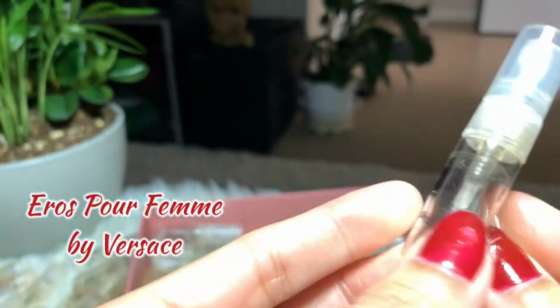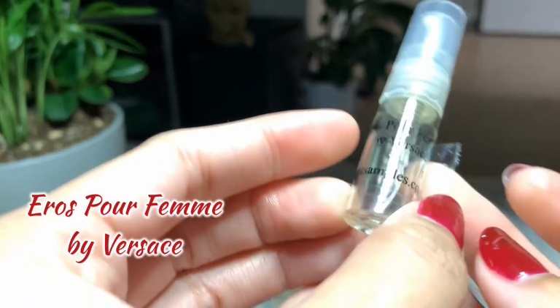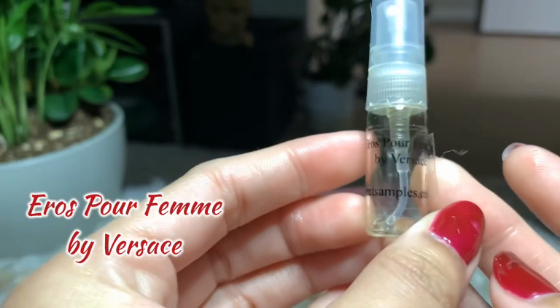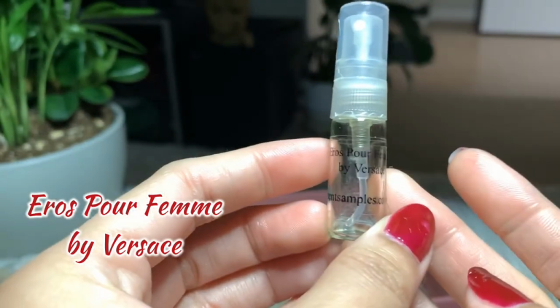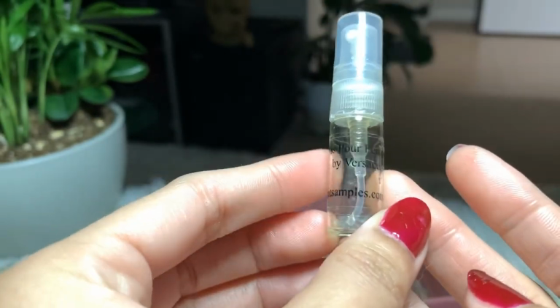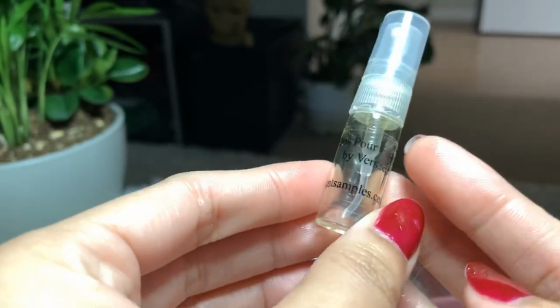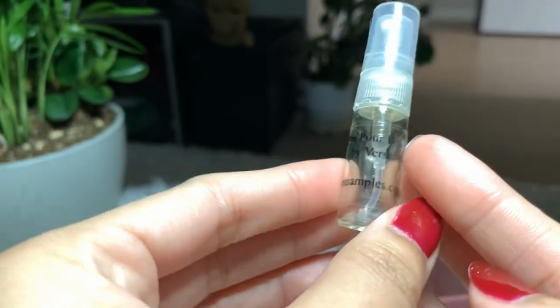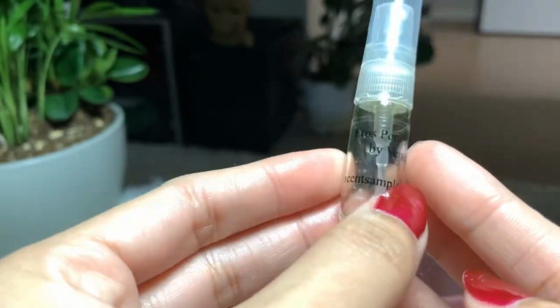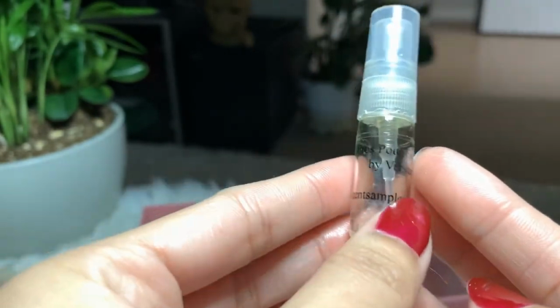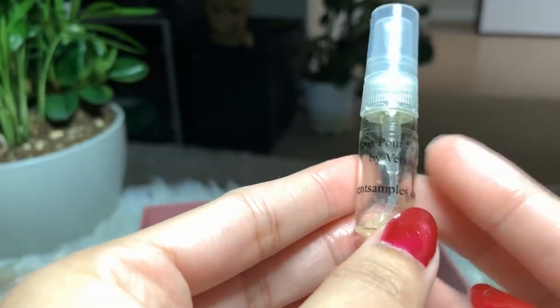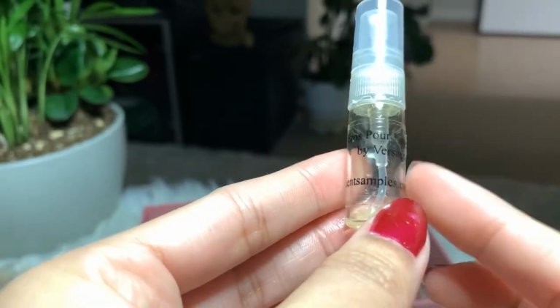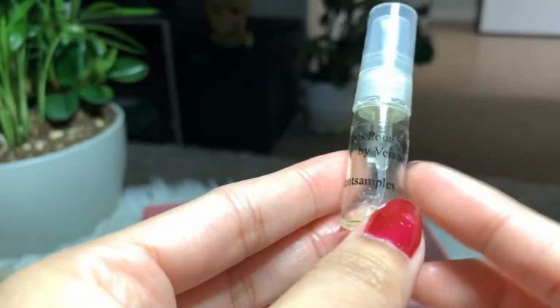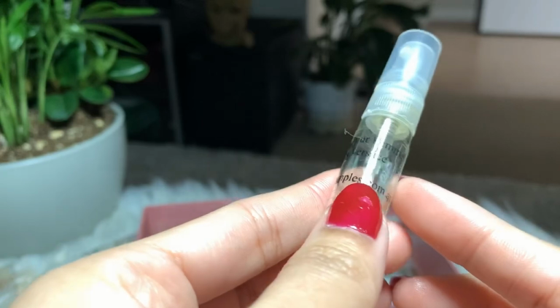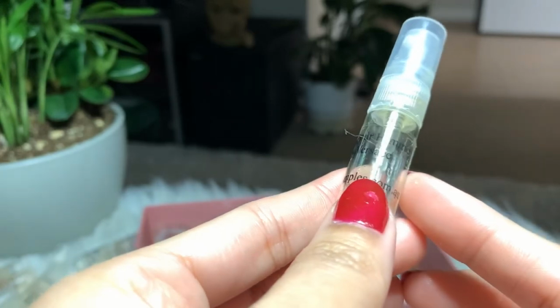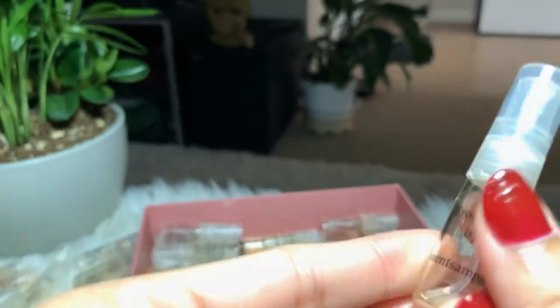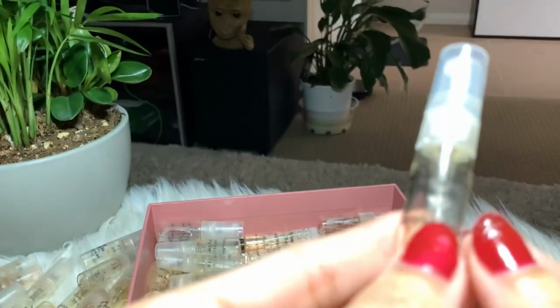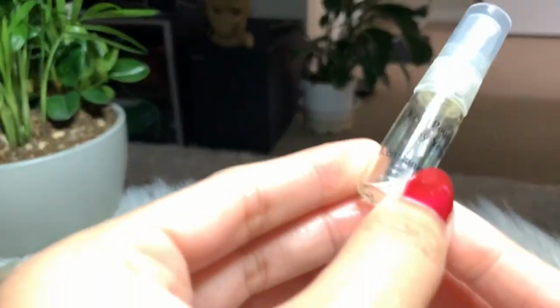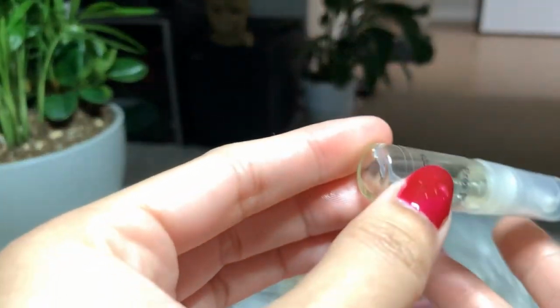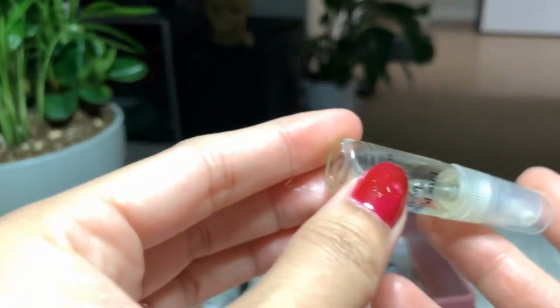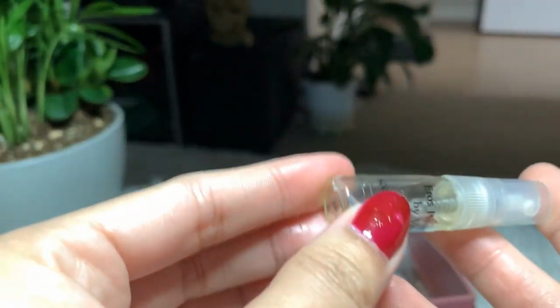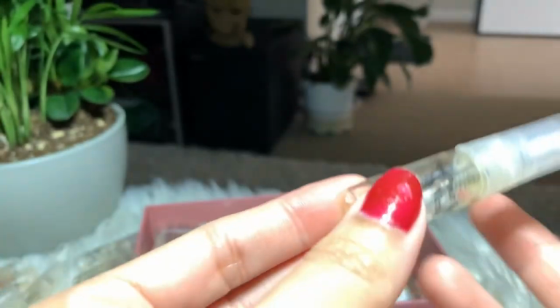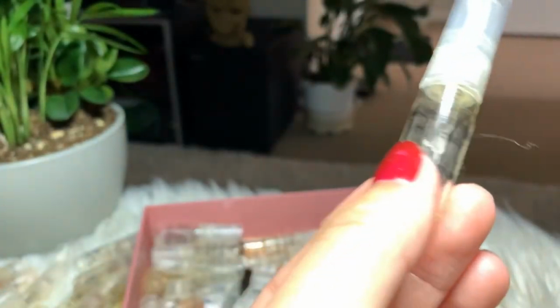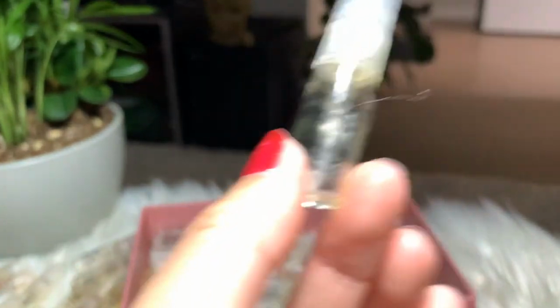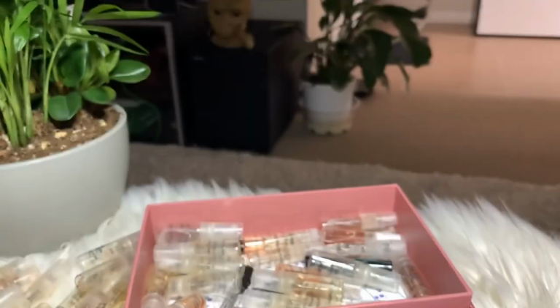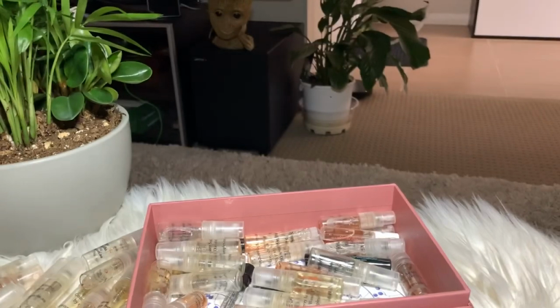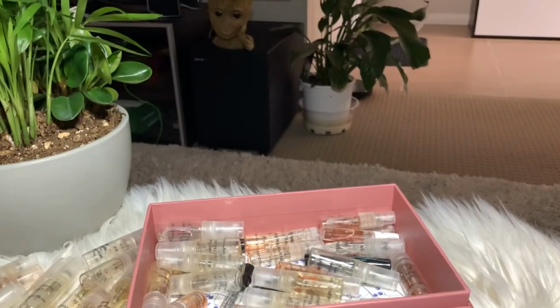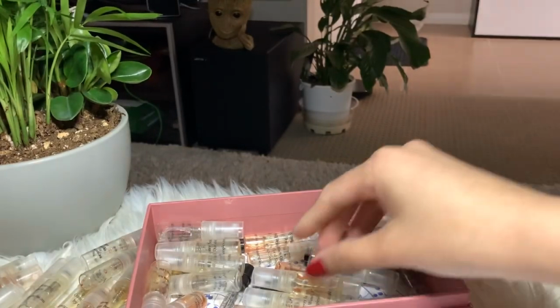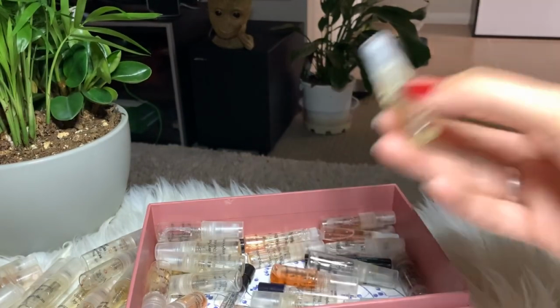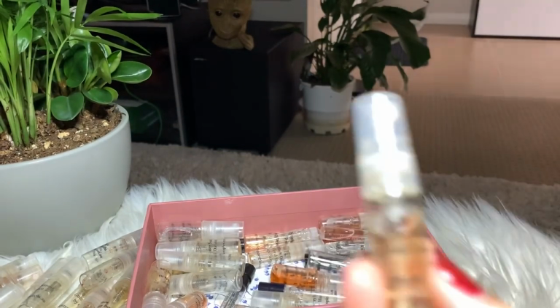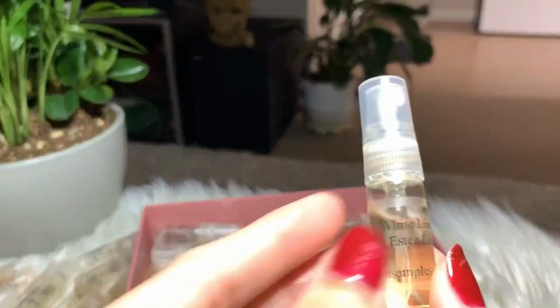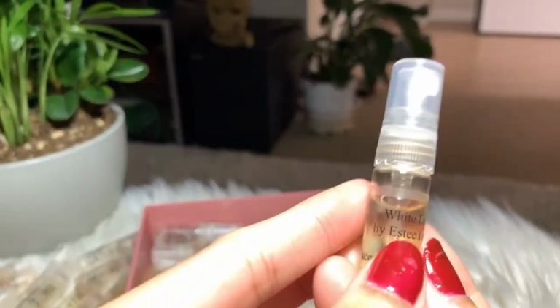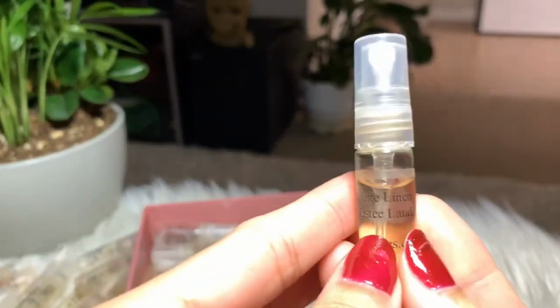Next I have Eros Pour Femme by Versace. I'm not sure if I finished it or if it just evaporated, because I remember not liking this perfume. I'm gonna put it away — I'm not gonna buy the full bottle.